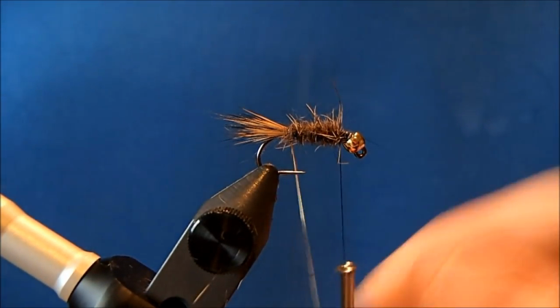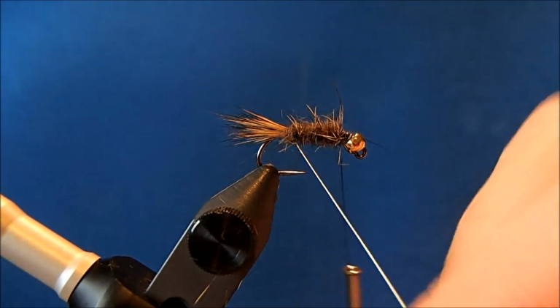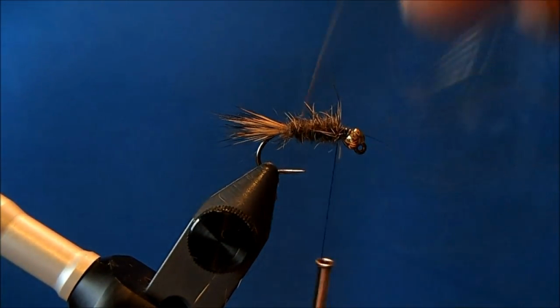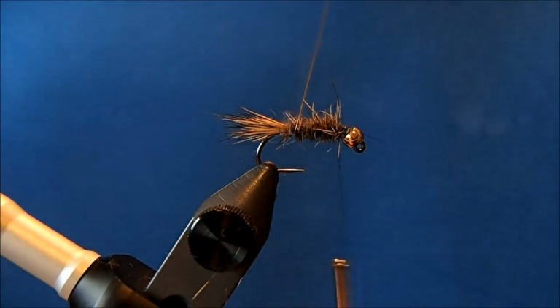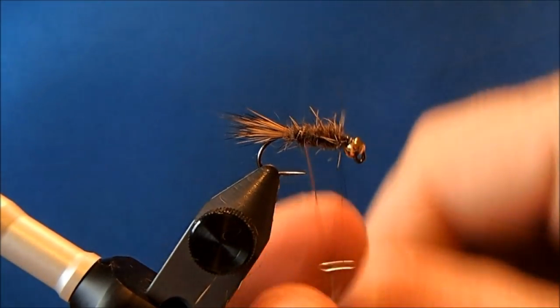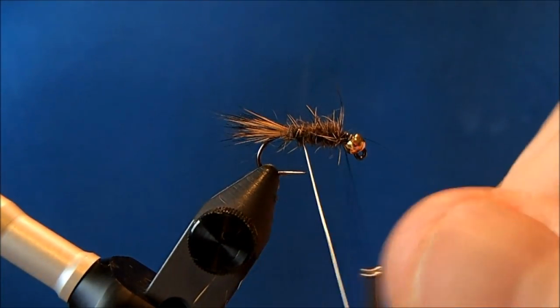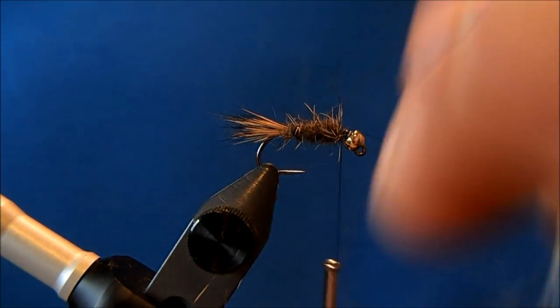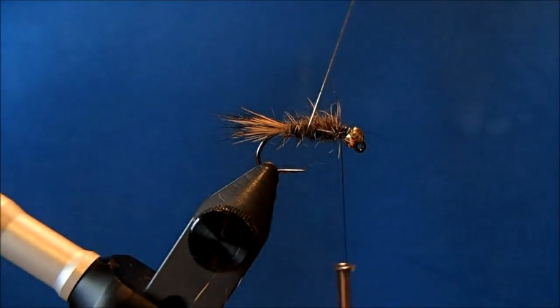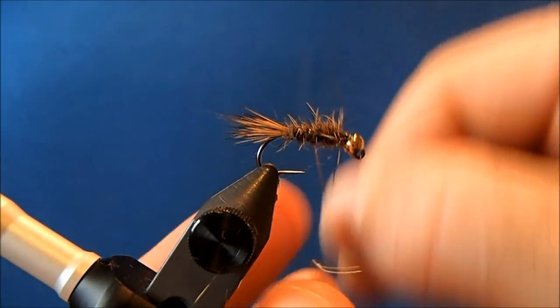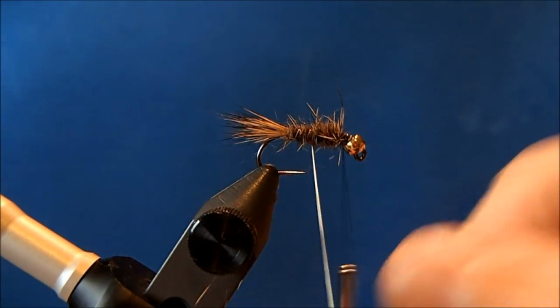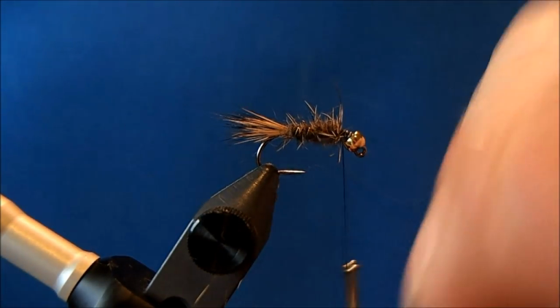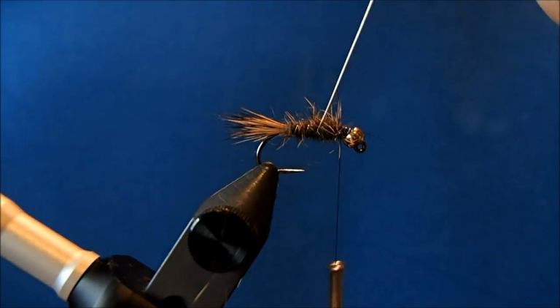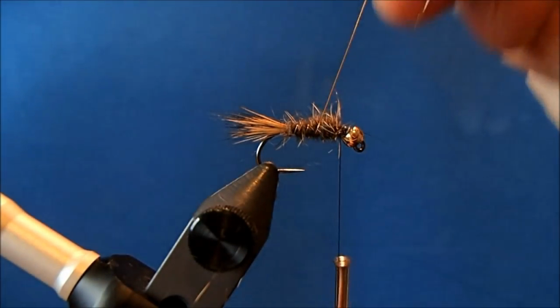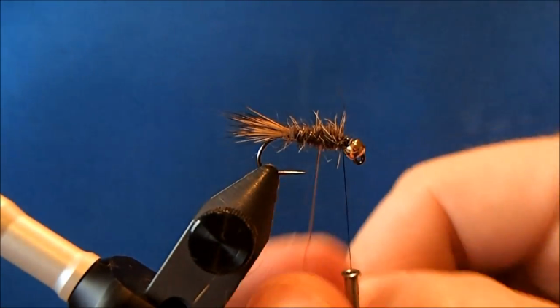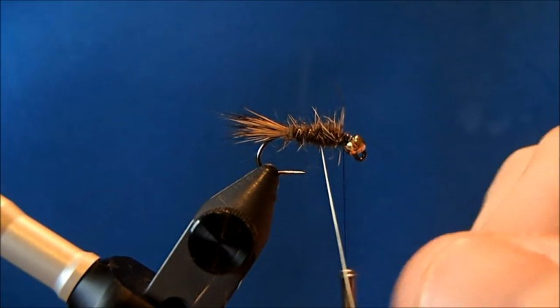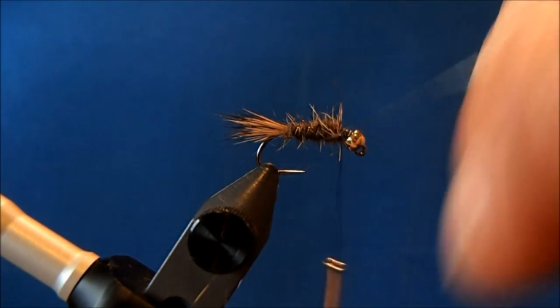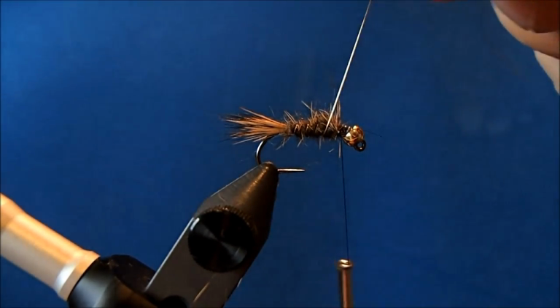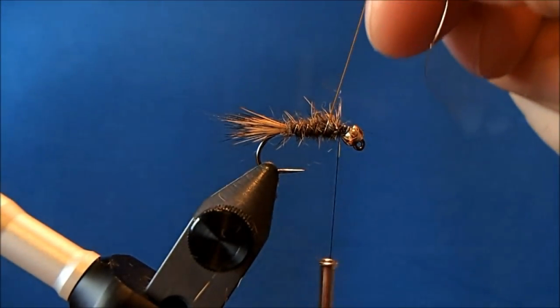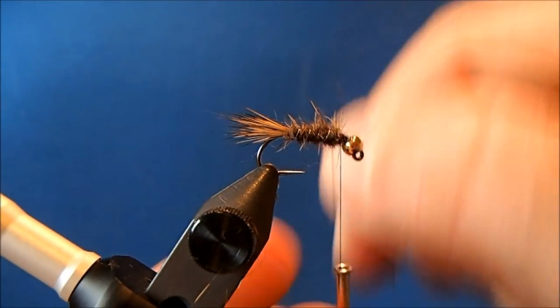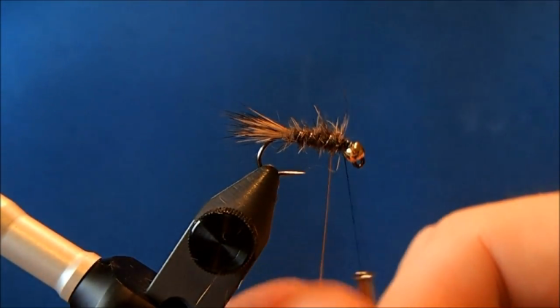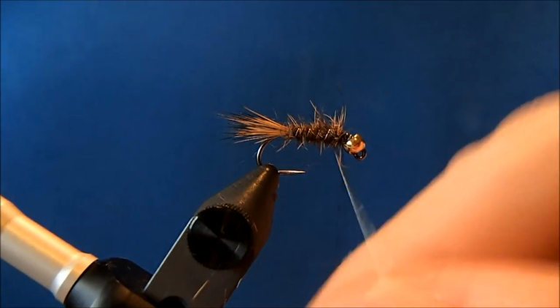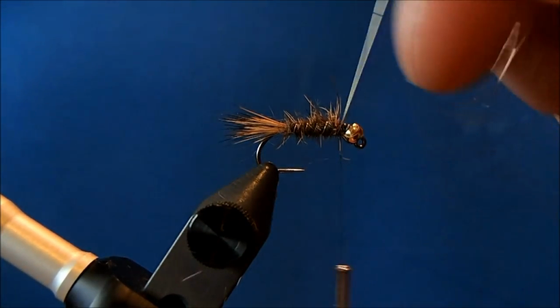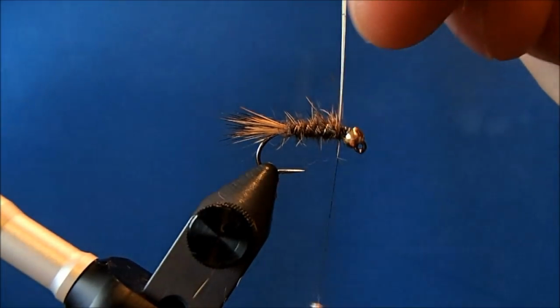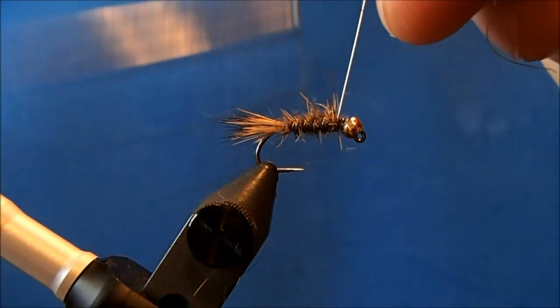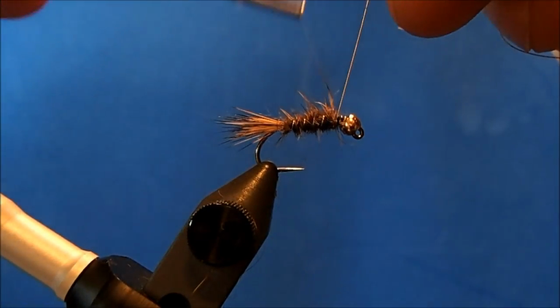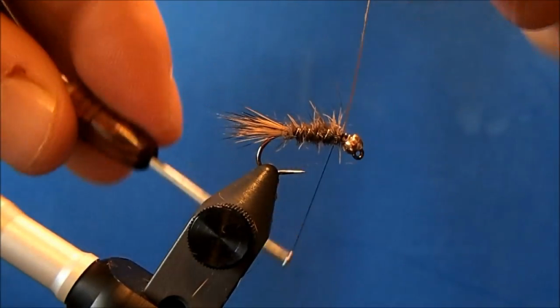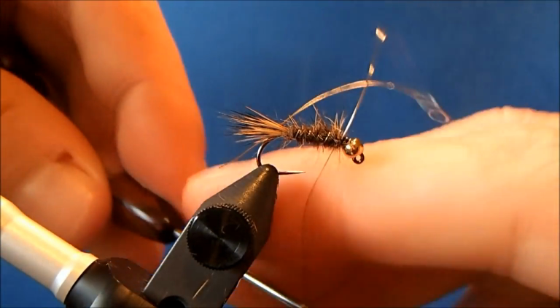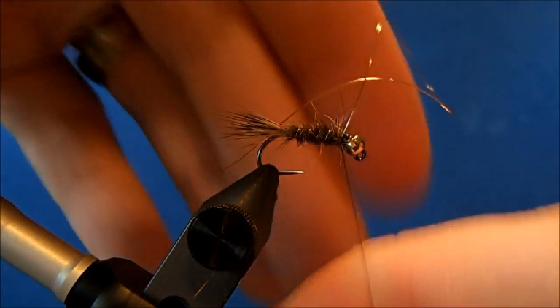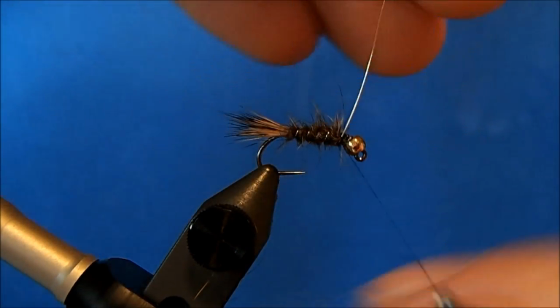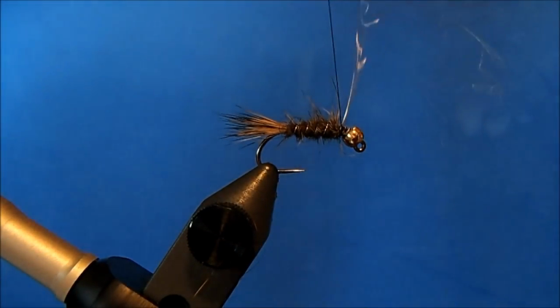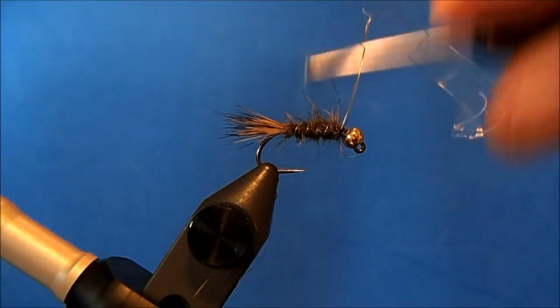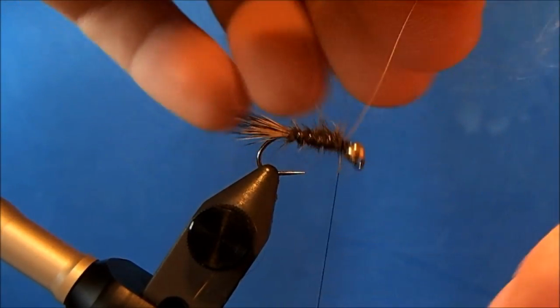Then I'll wrap my rib through in nice even turns up through the body until I get to my thread and tie it off.